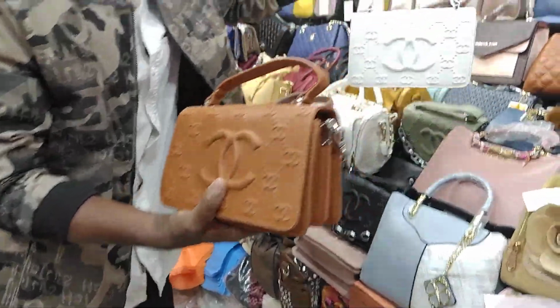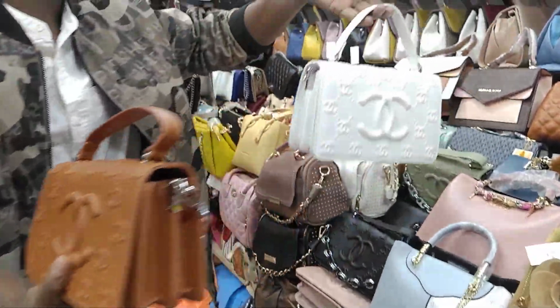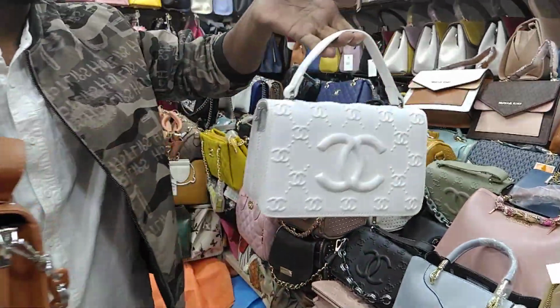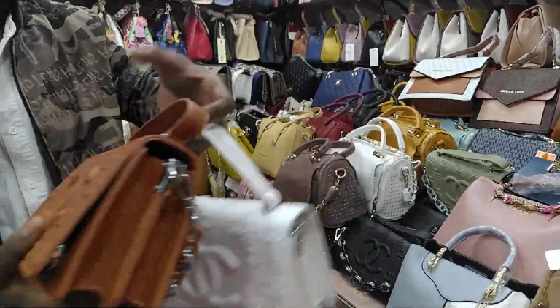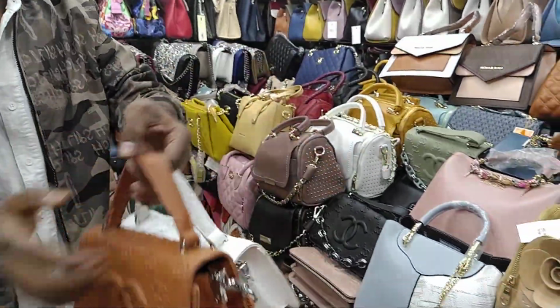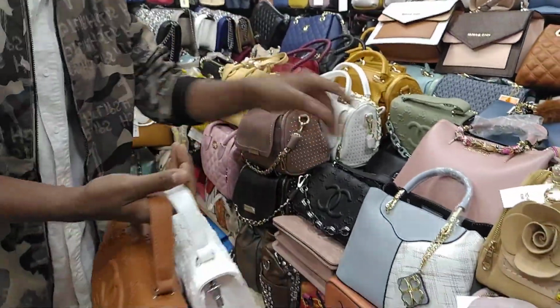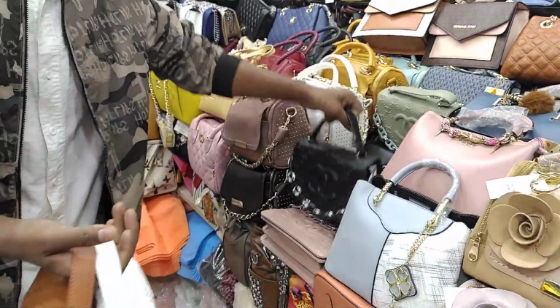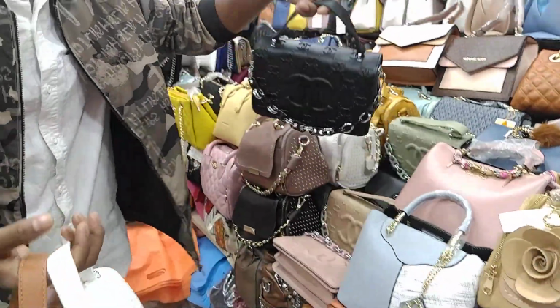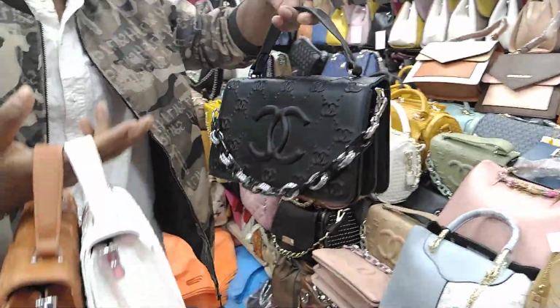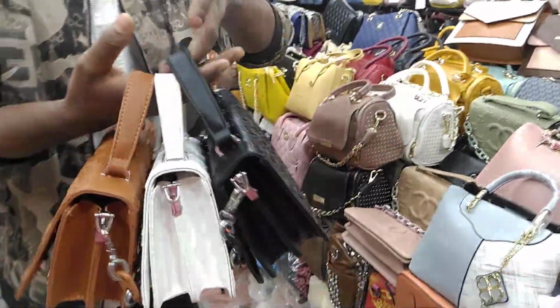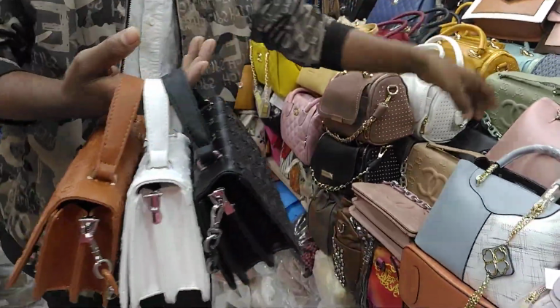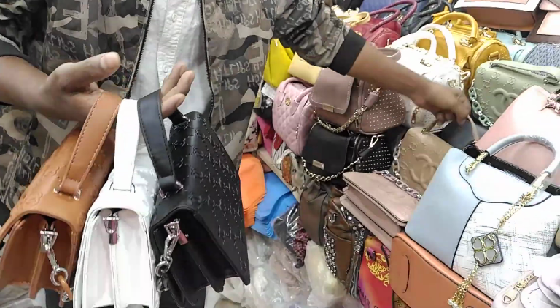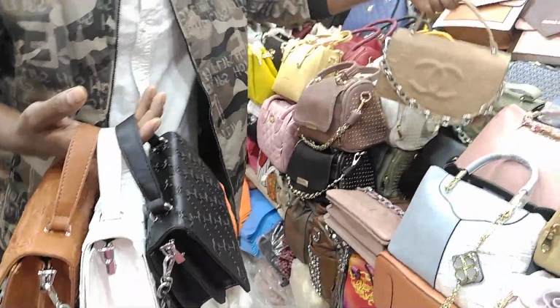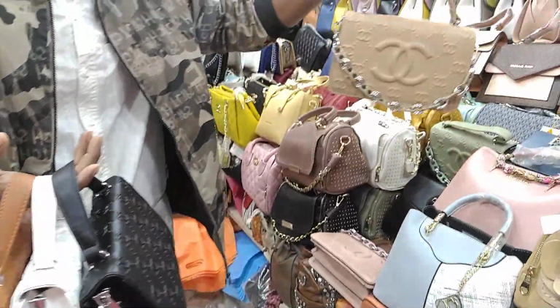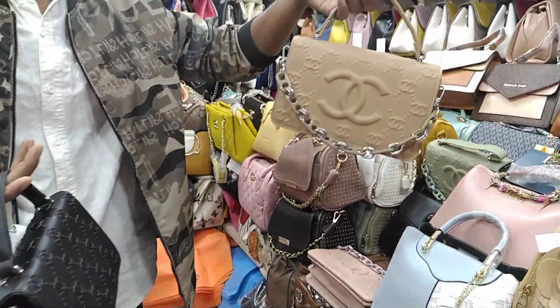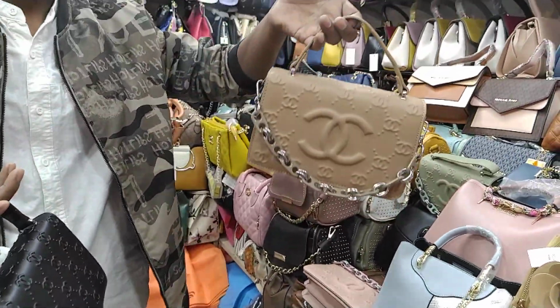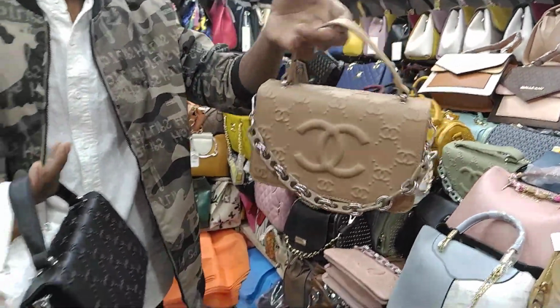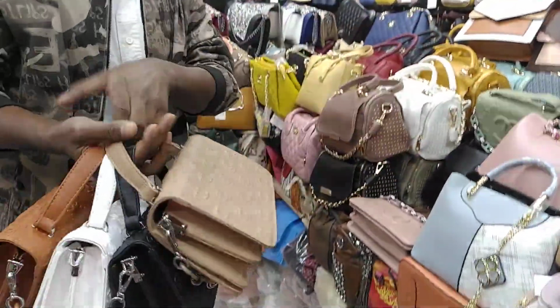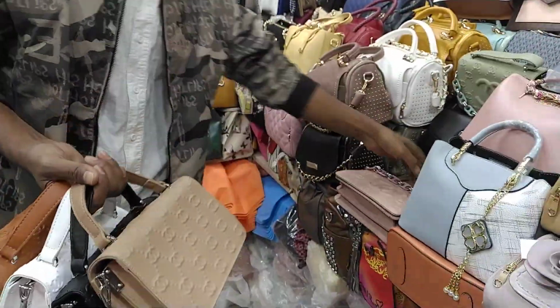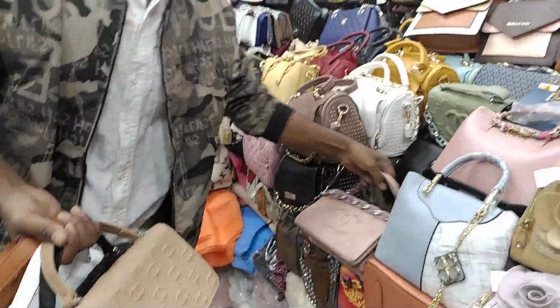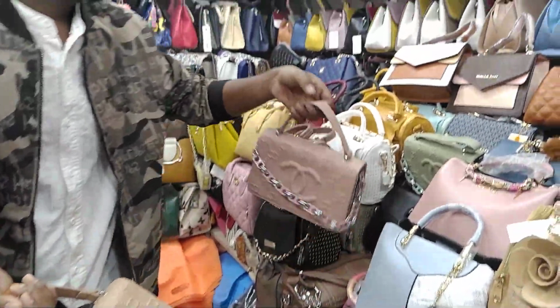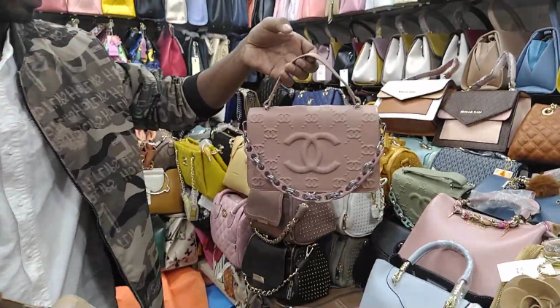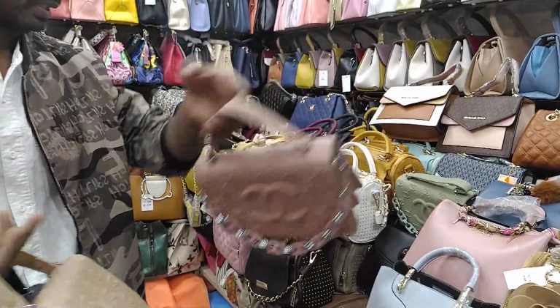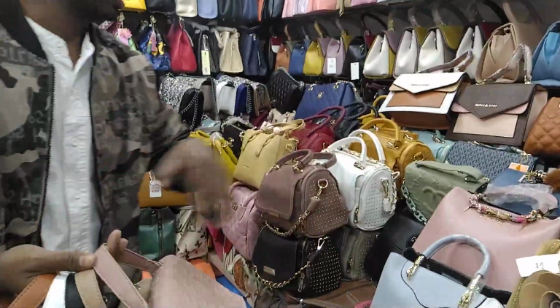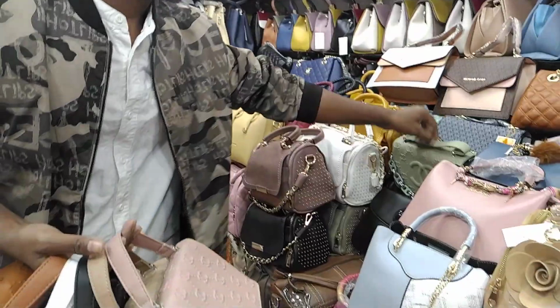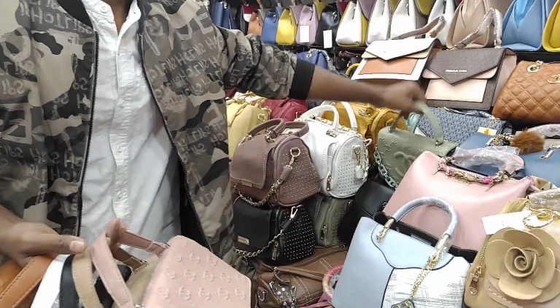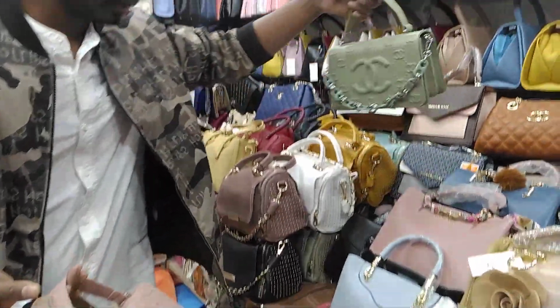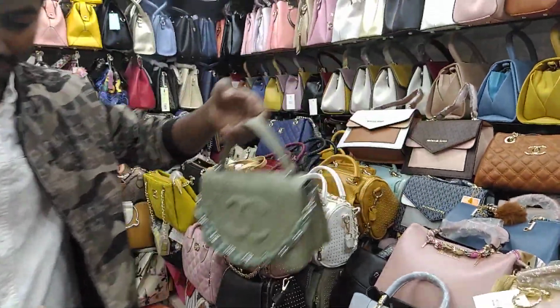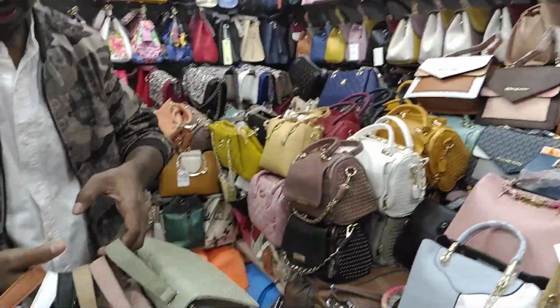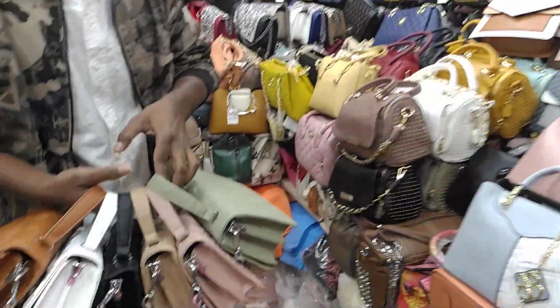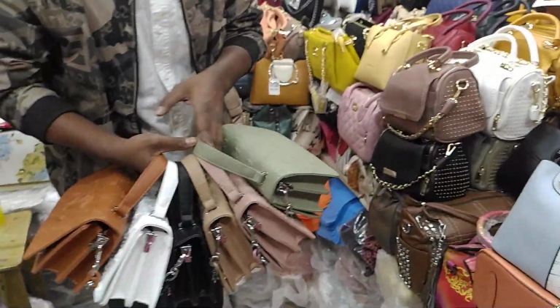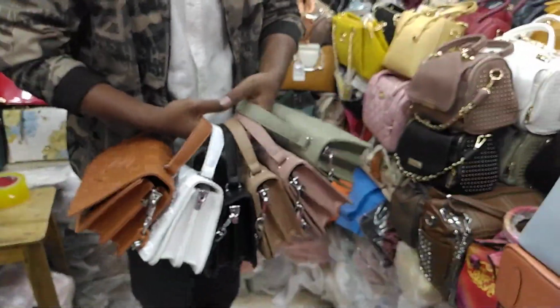There is a logo. There is a brown color, white, pure black, biscuit color, and pink color.